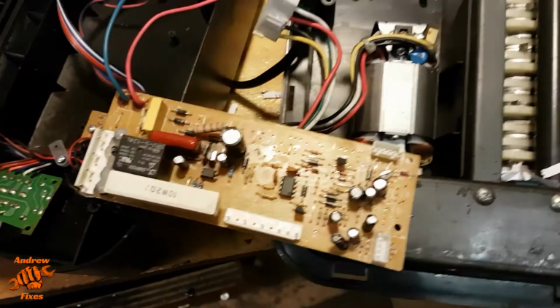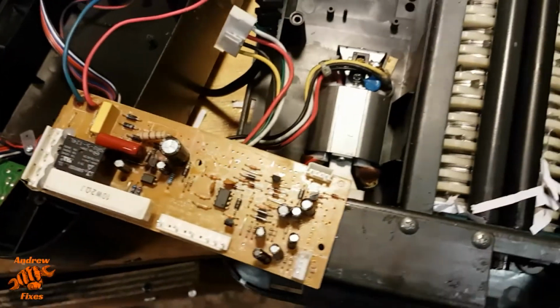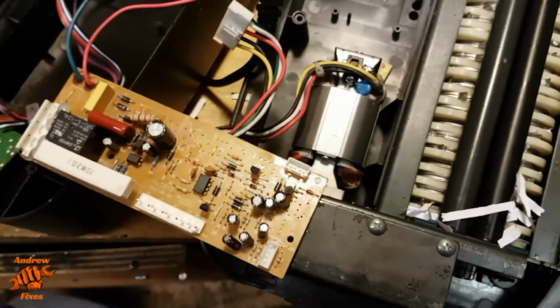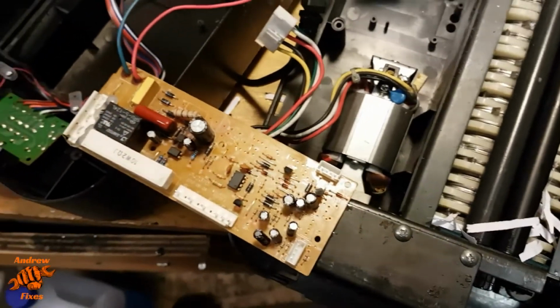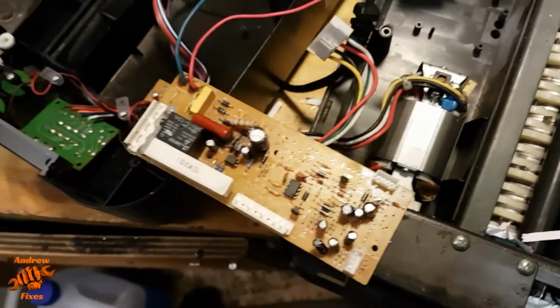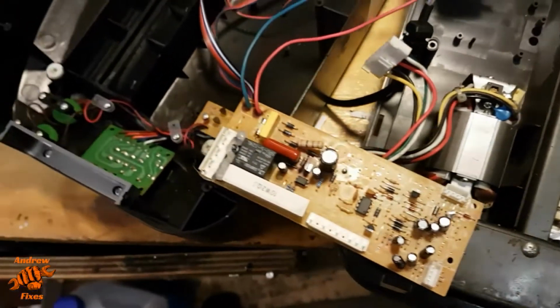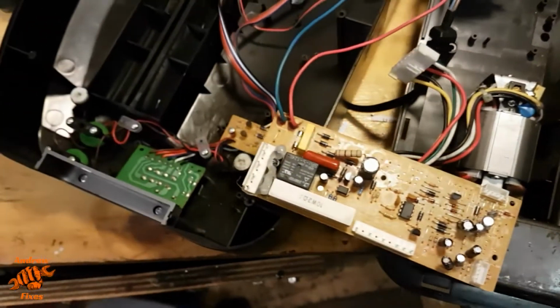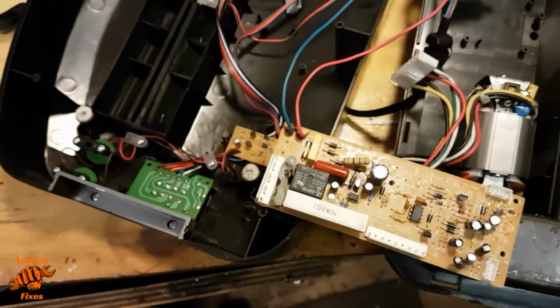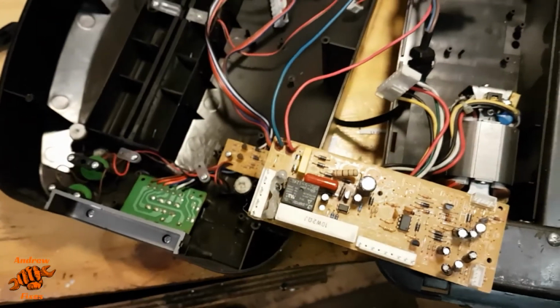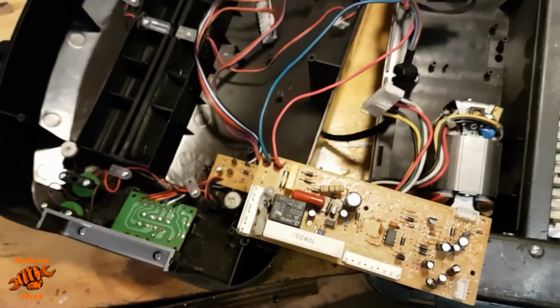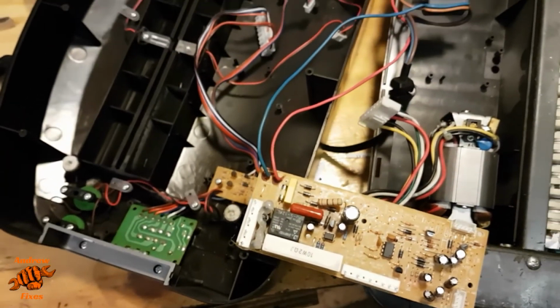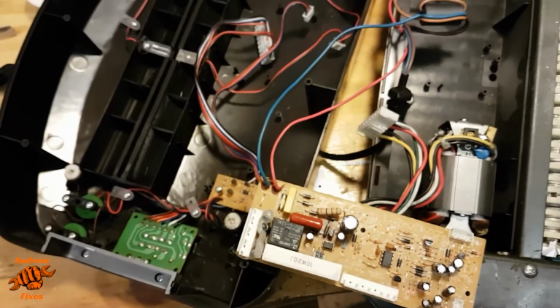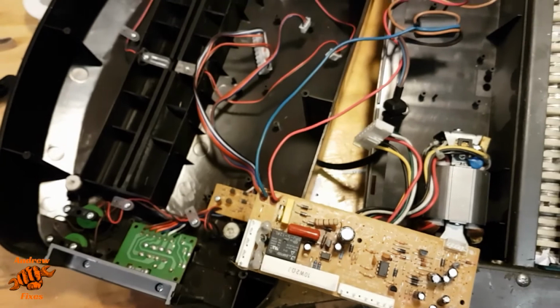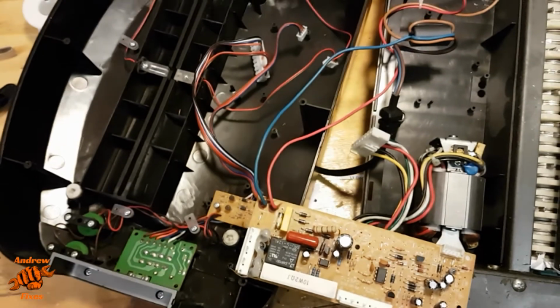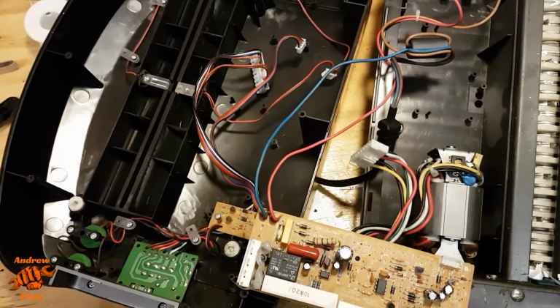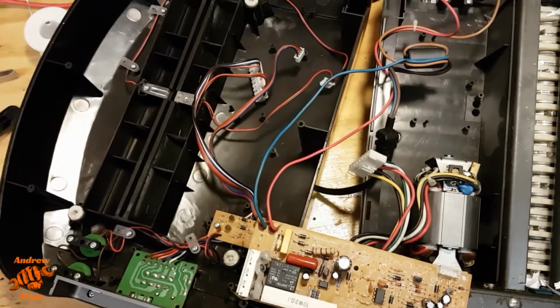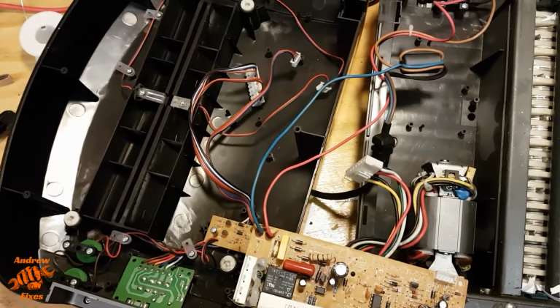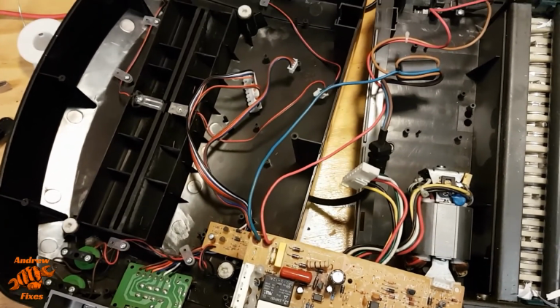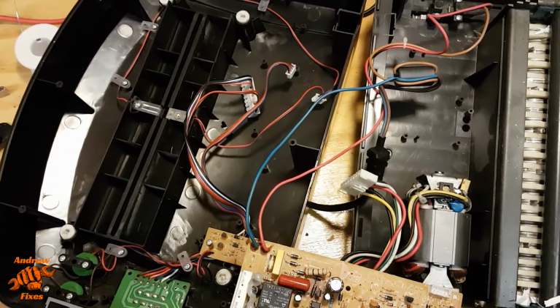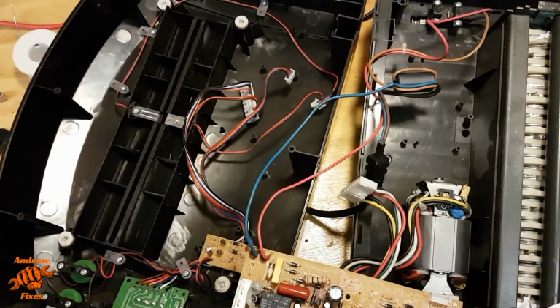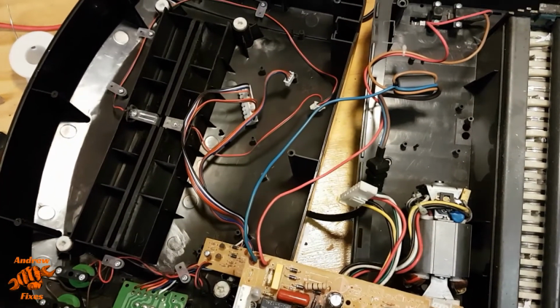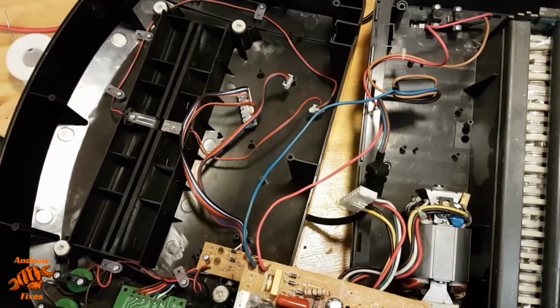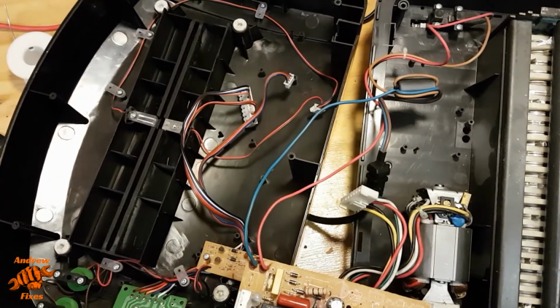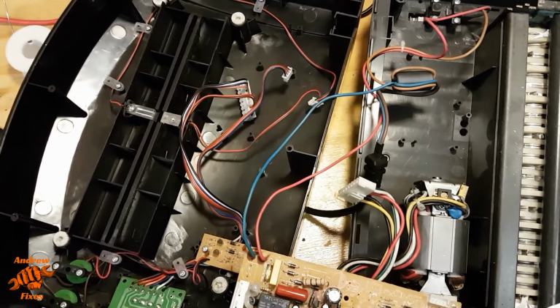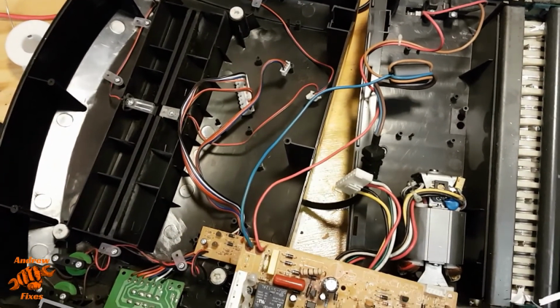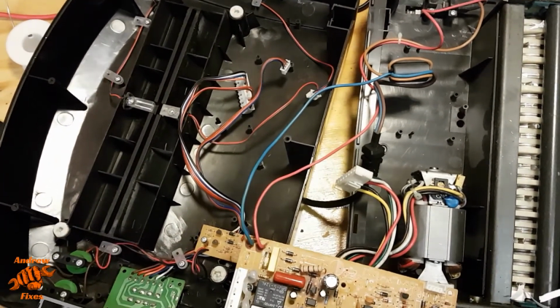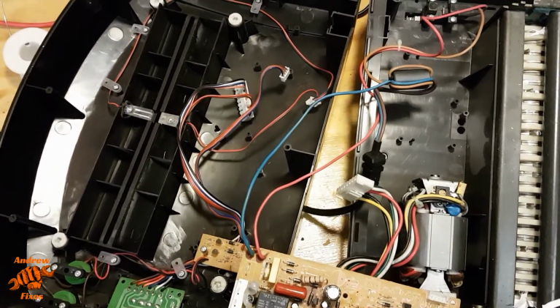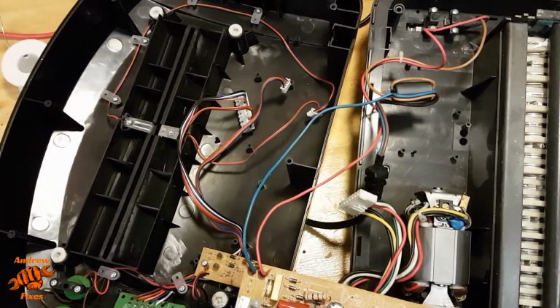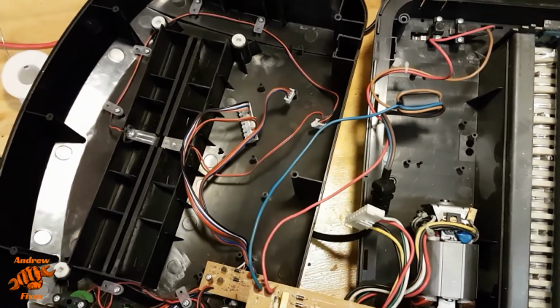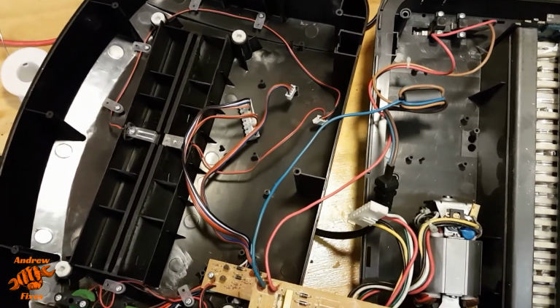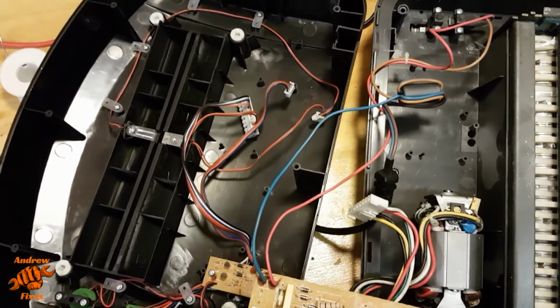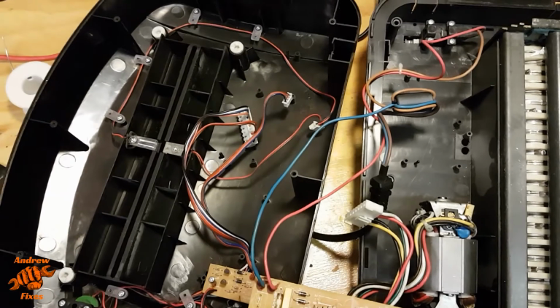I hadn't planned on doing a video about it but I've just decided that I will, which is why we haven't got the usual starting from scratch taking it apart.